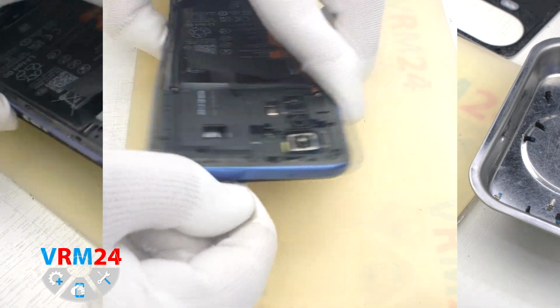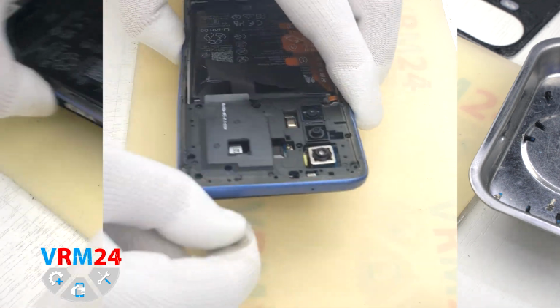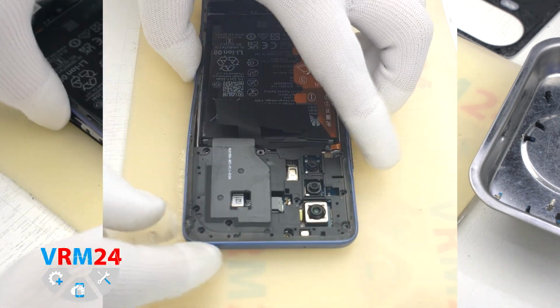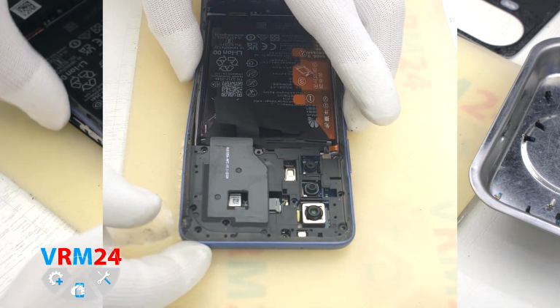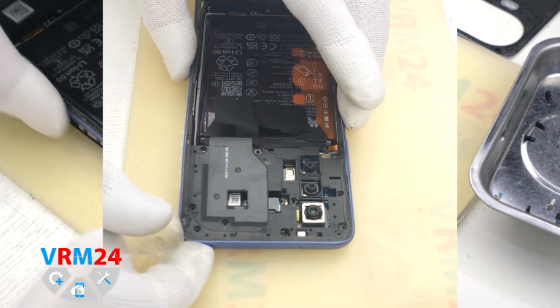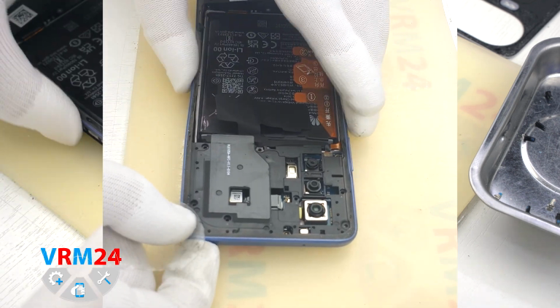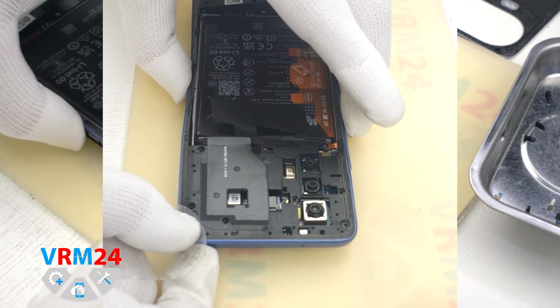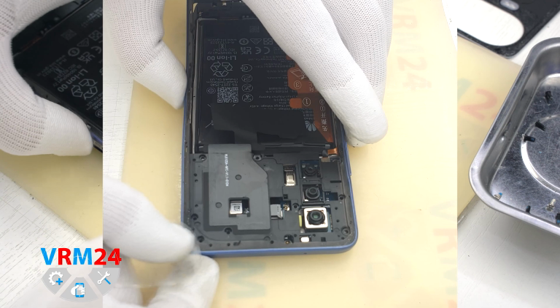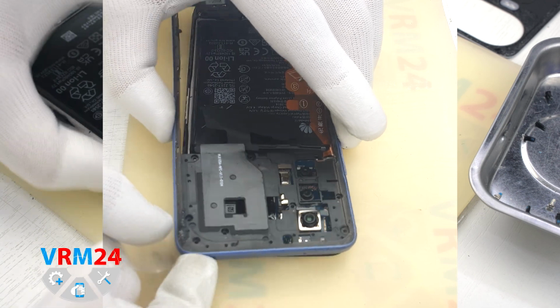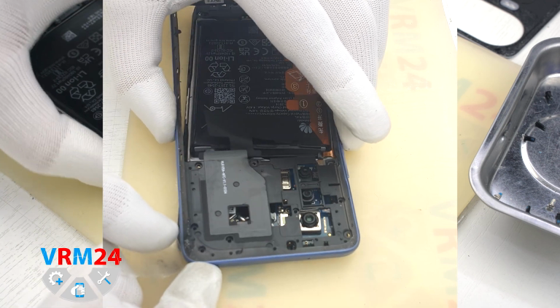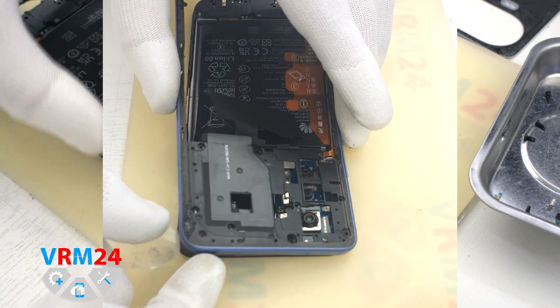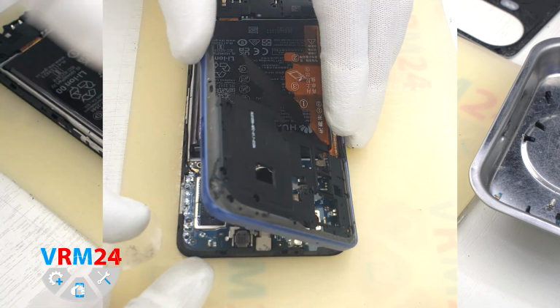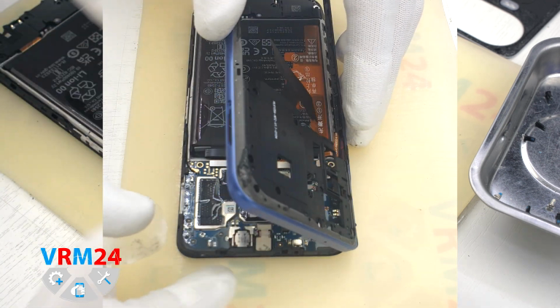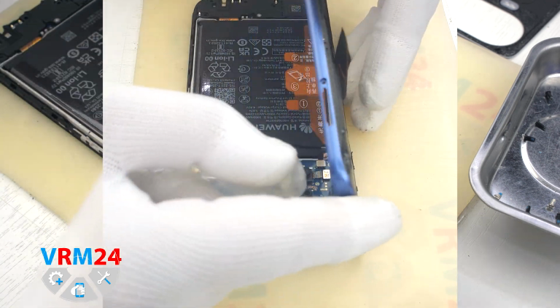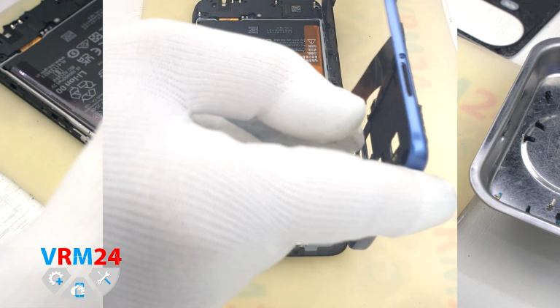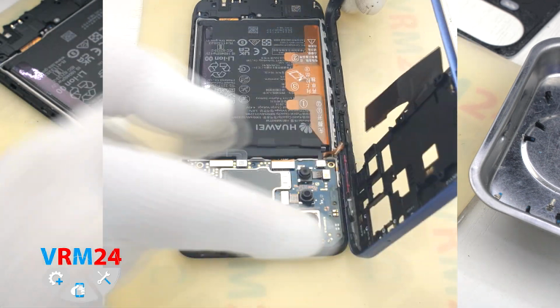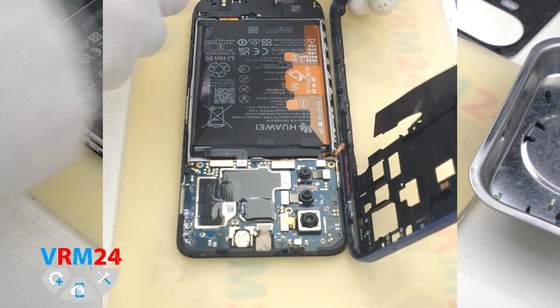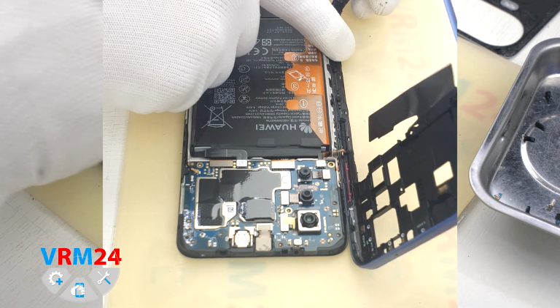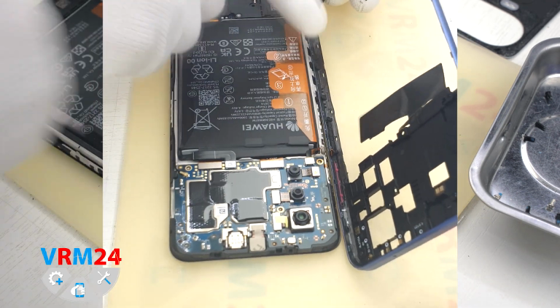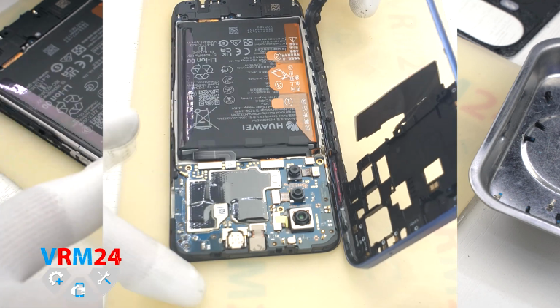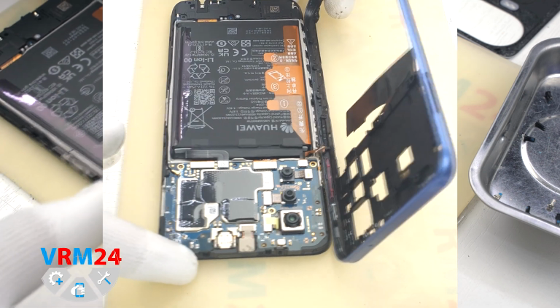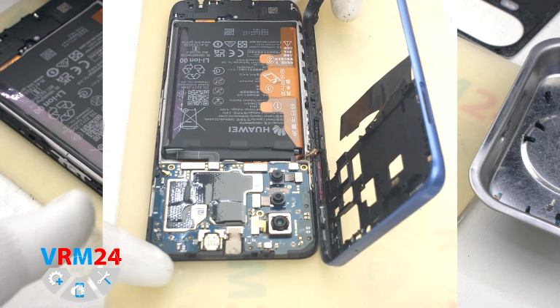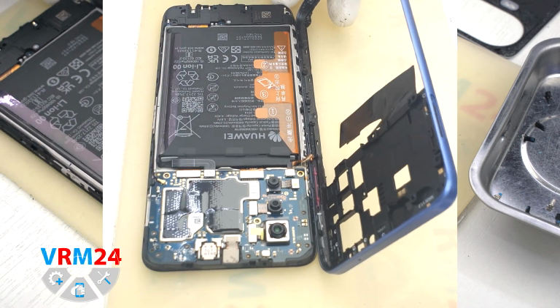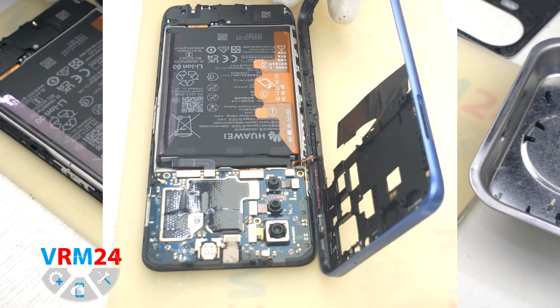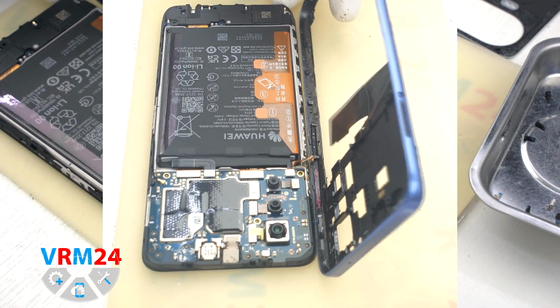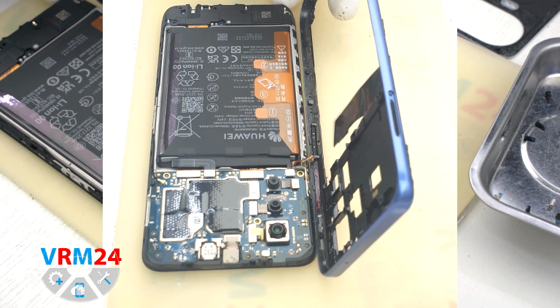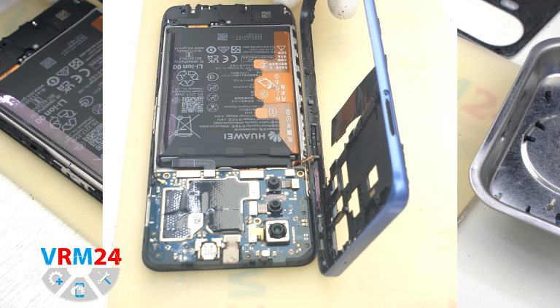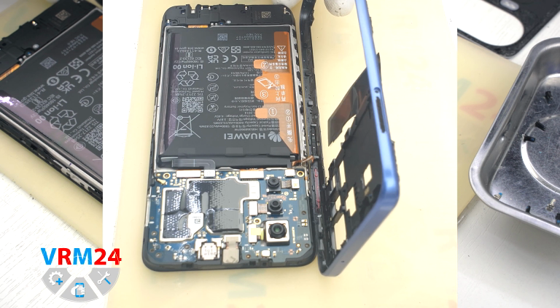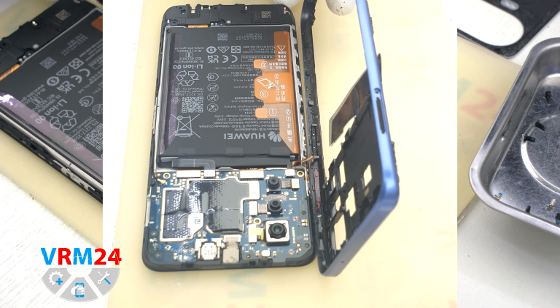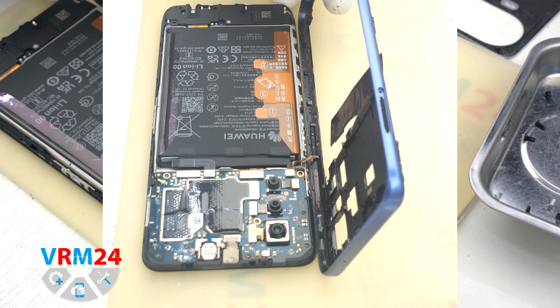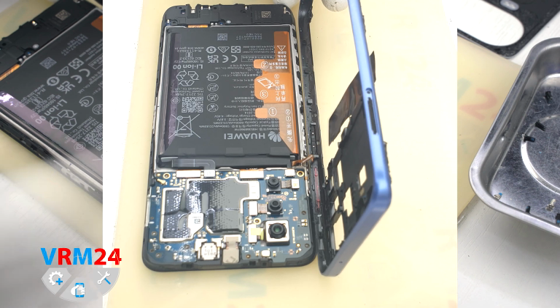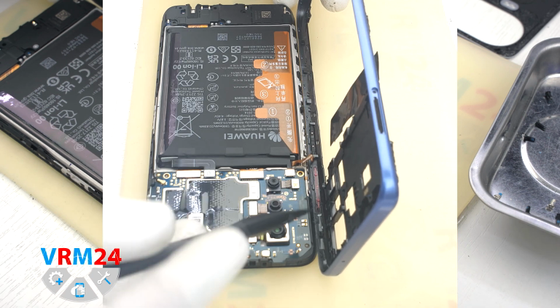We open the middle cover. On the cover we have a fingerprint sensor, which is connected by a cable to the motherboard. We need to disconnect the connector and remove the middle cover.